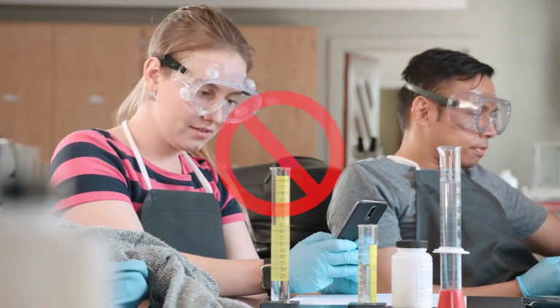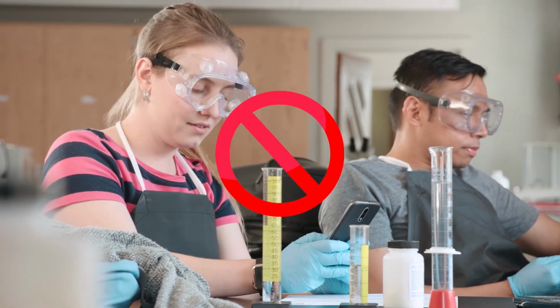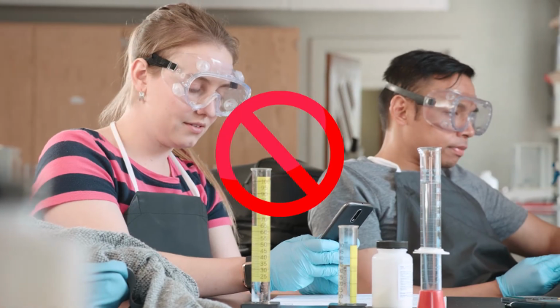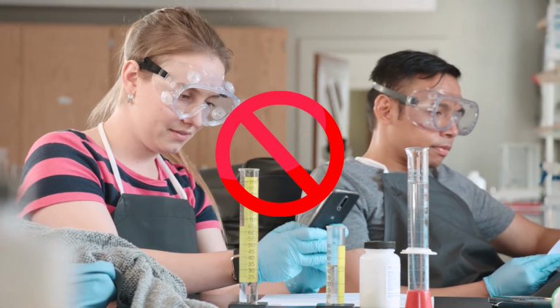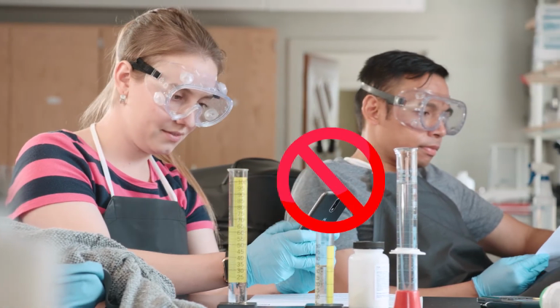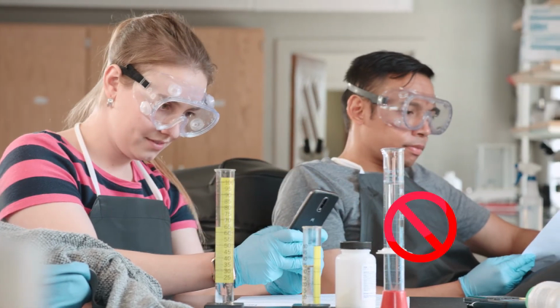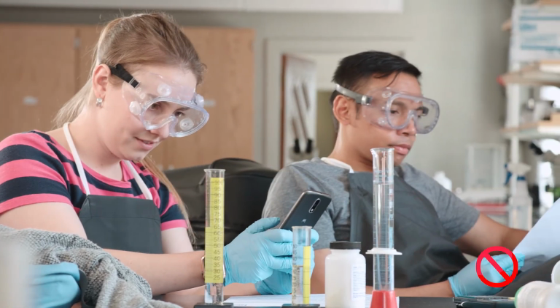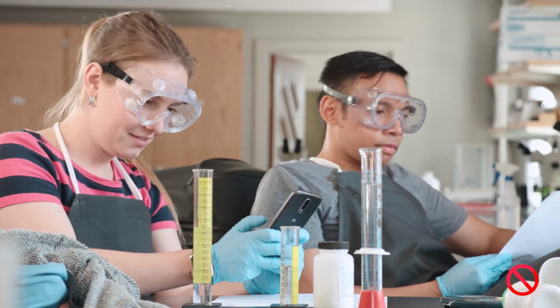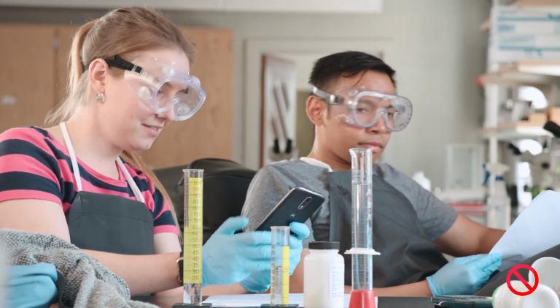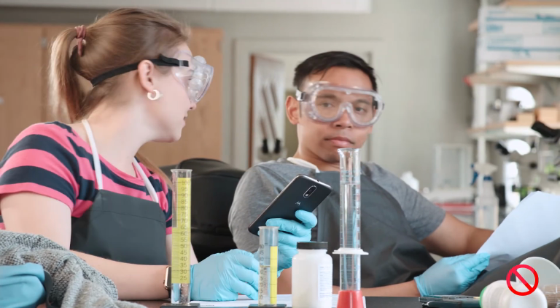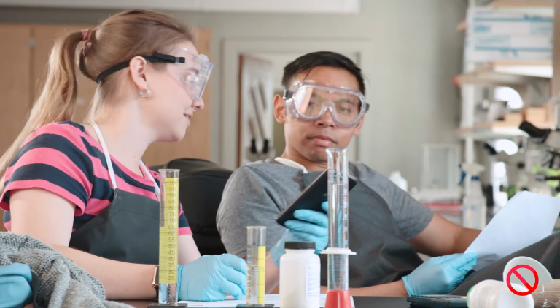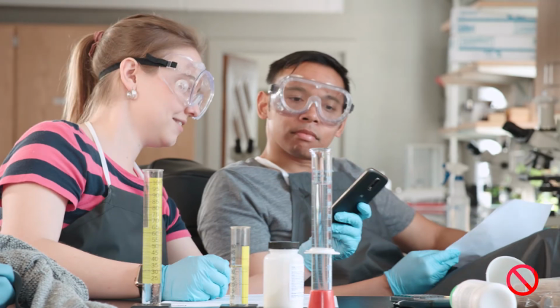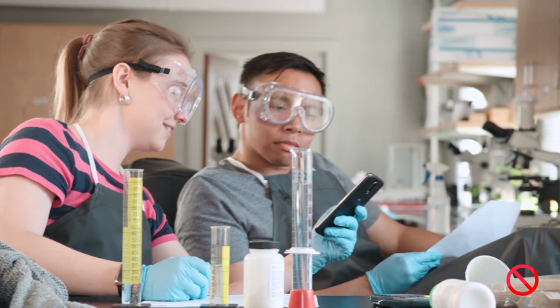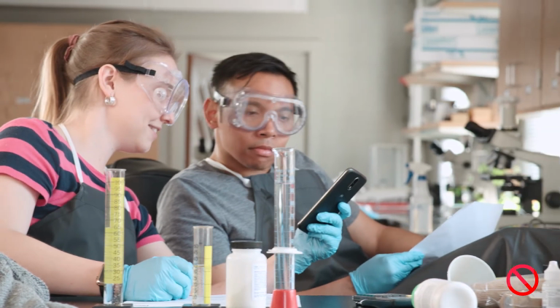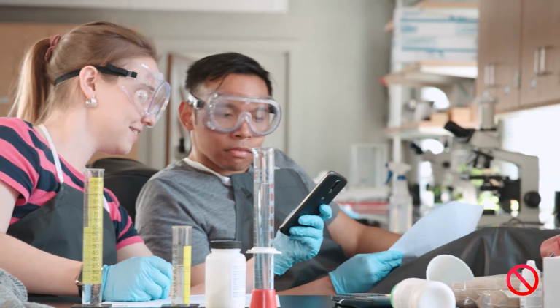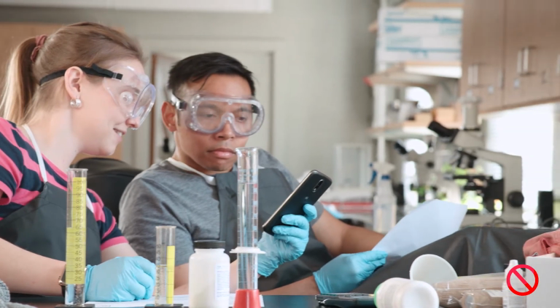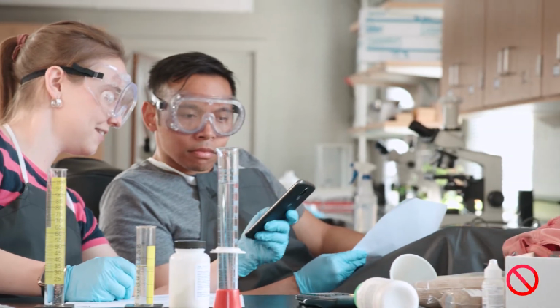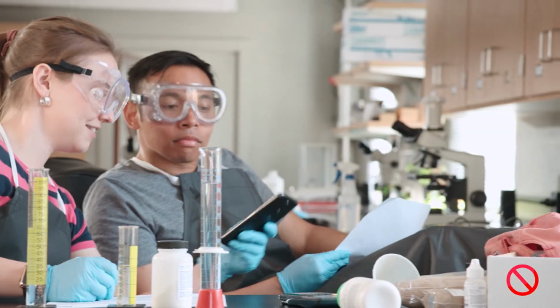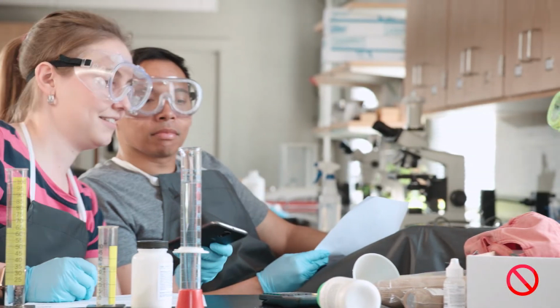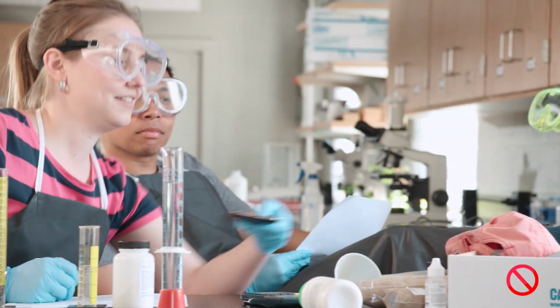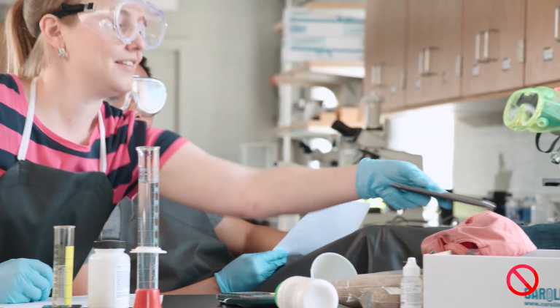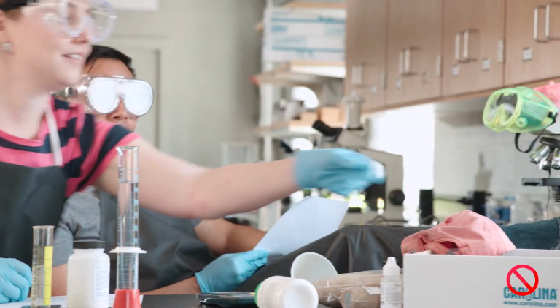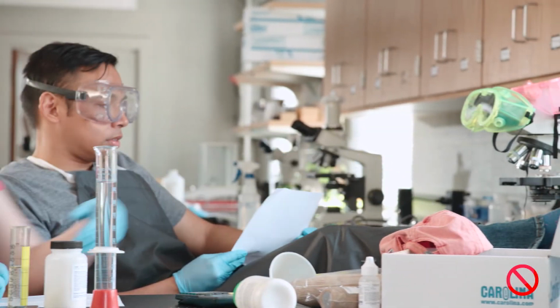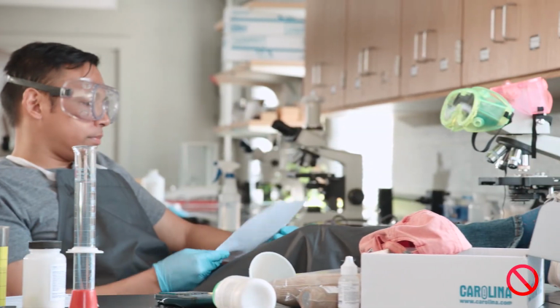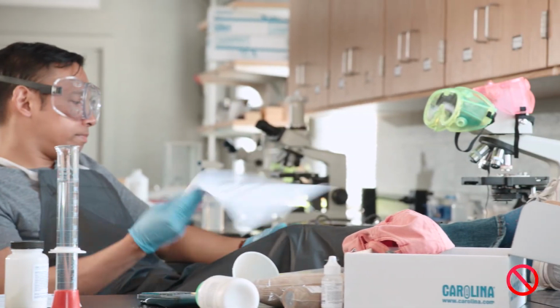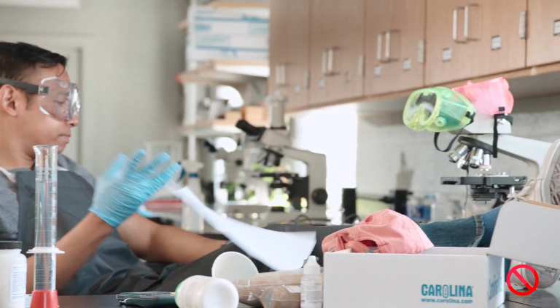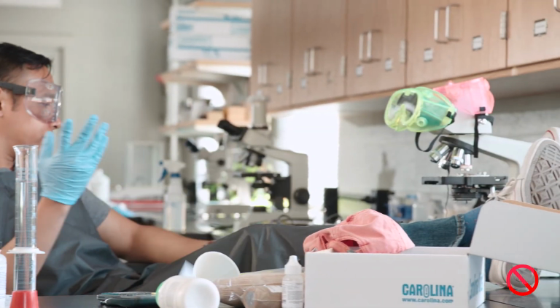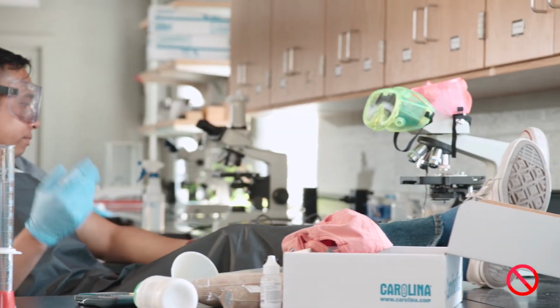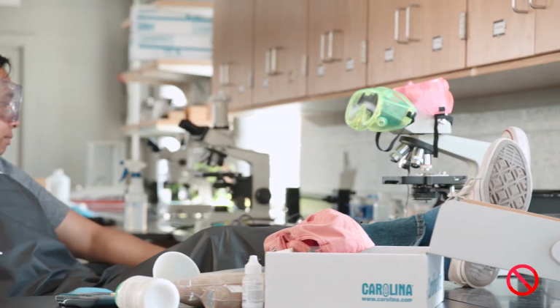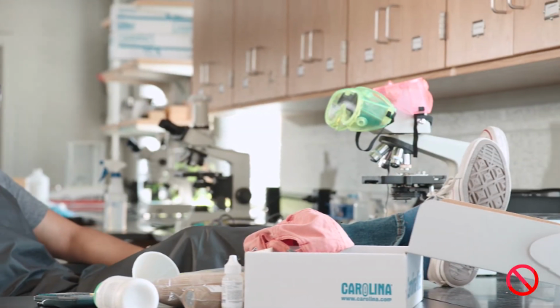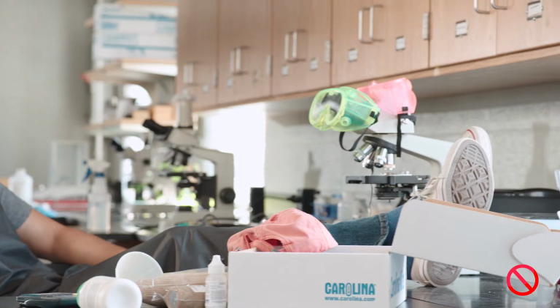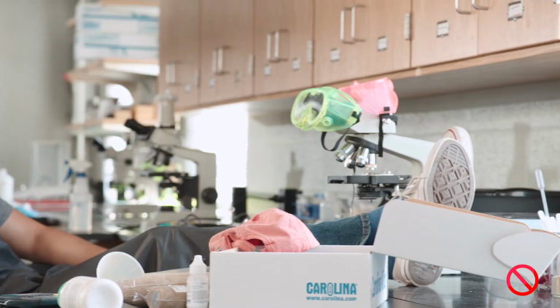Keep work areas tidy, keep aisles and exits clear, and move backpacks, jackets, and other personal items out of the way of lab work.